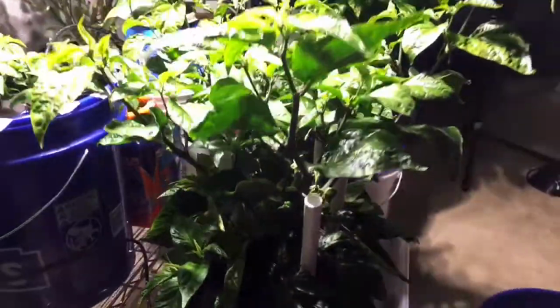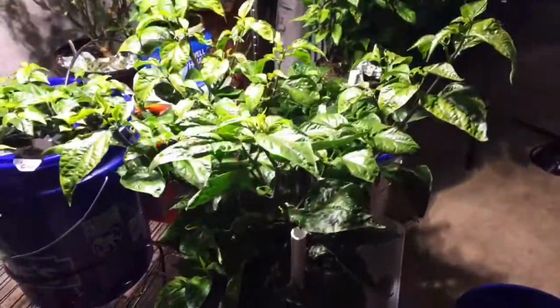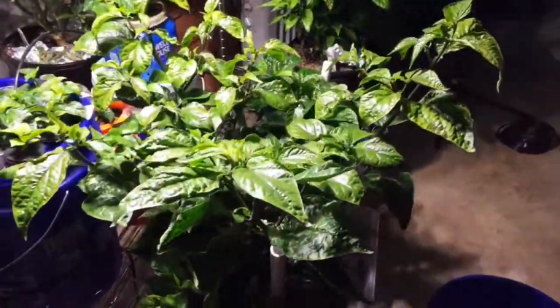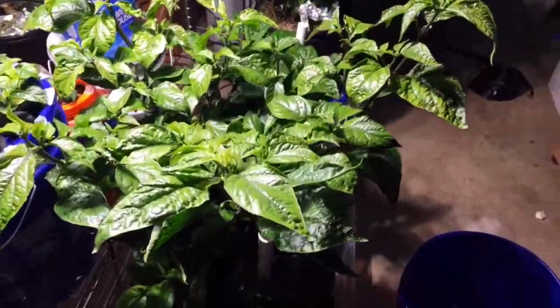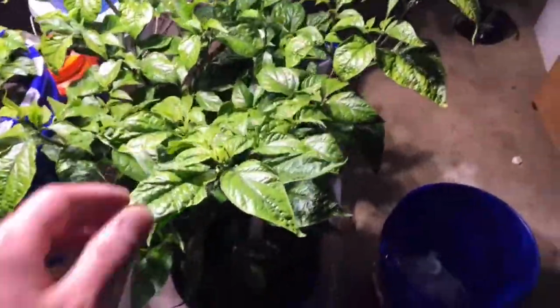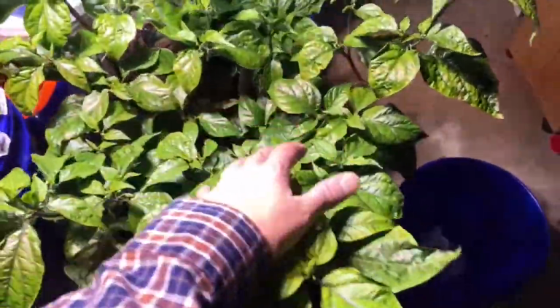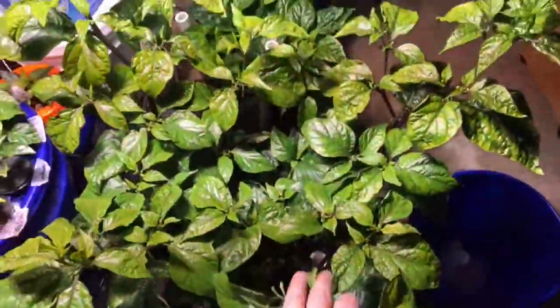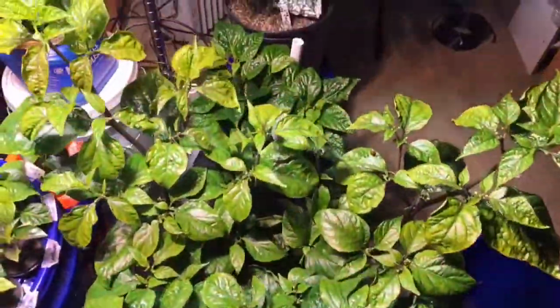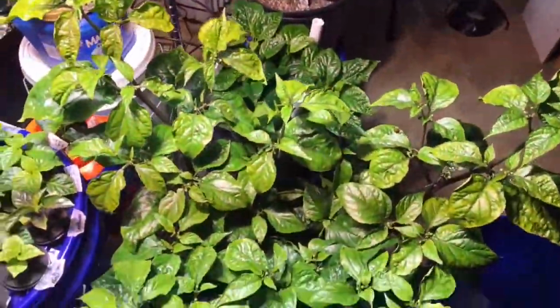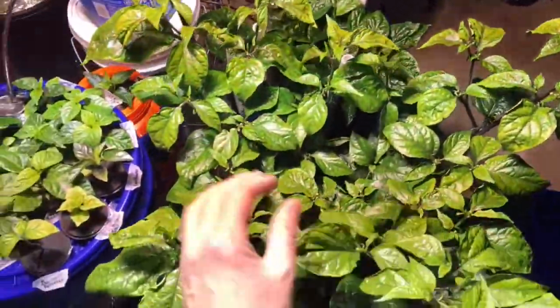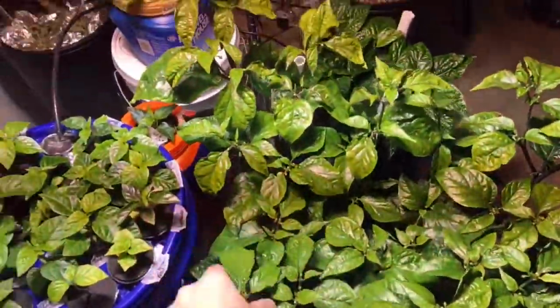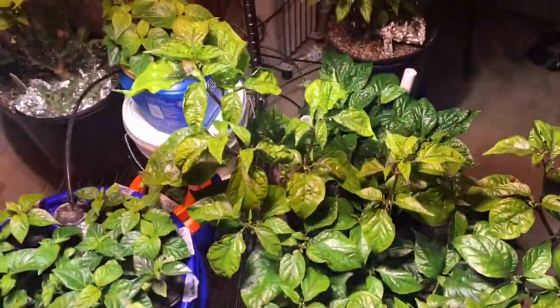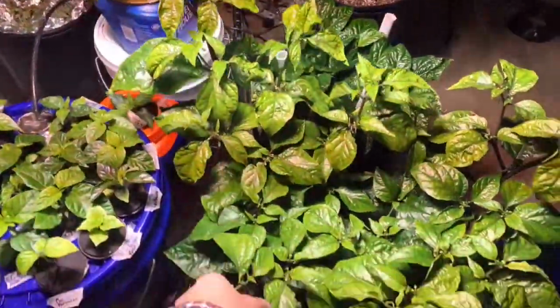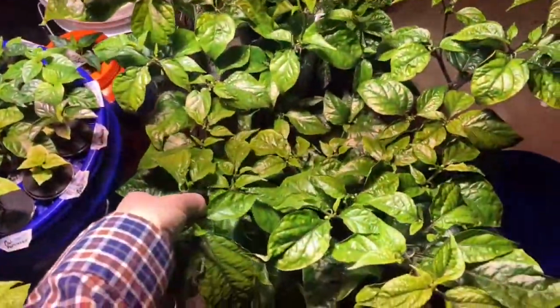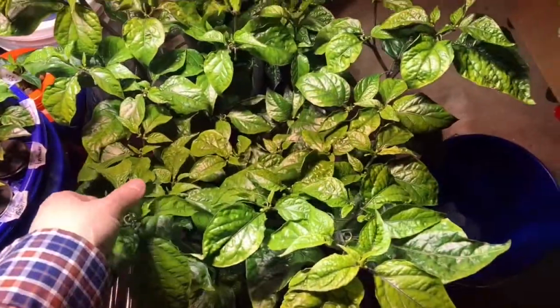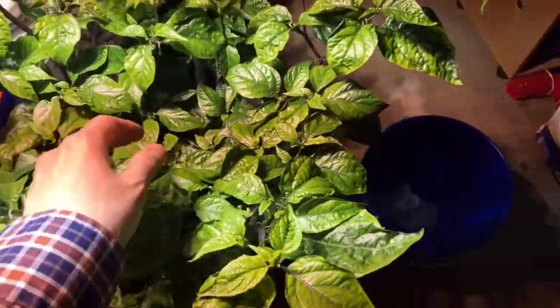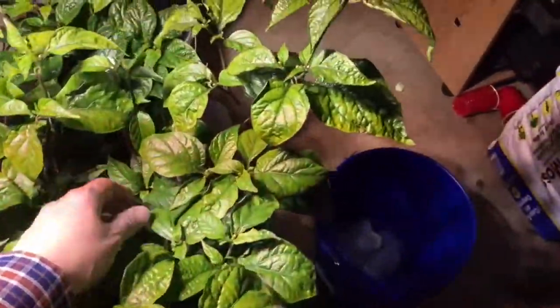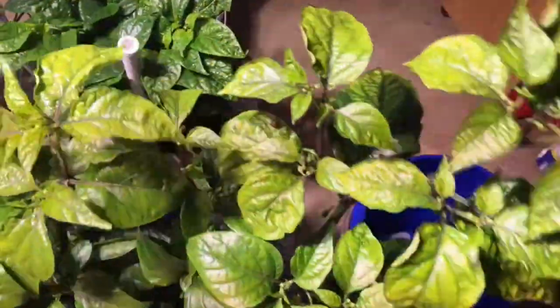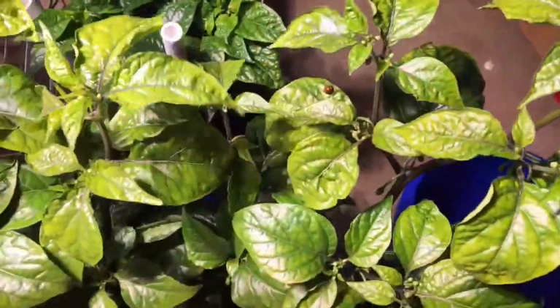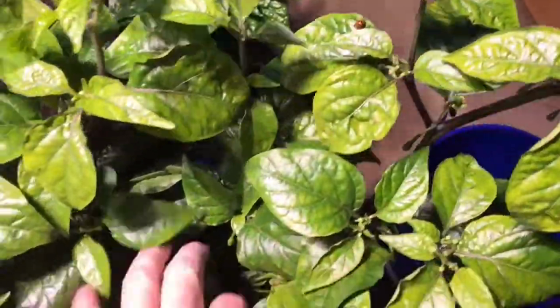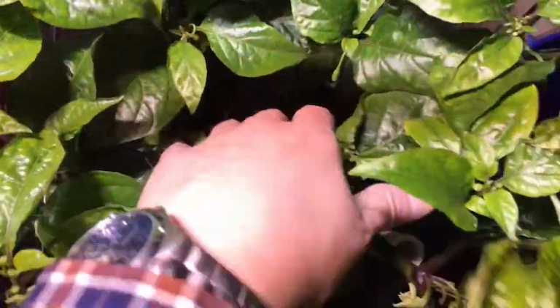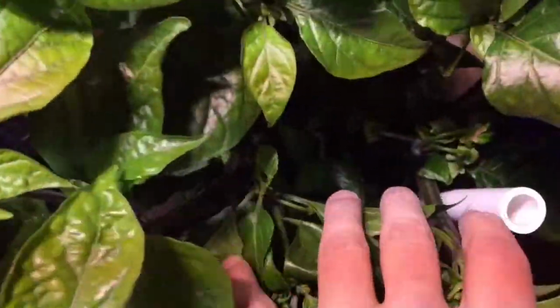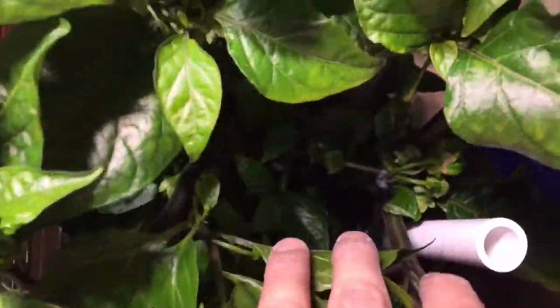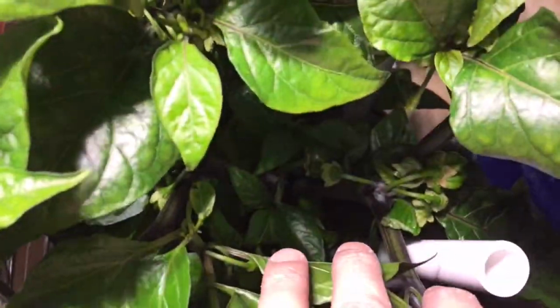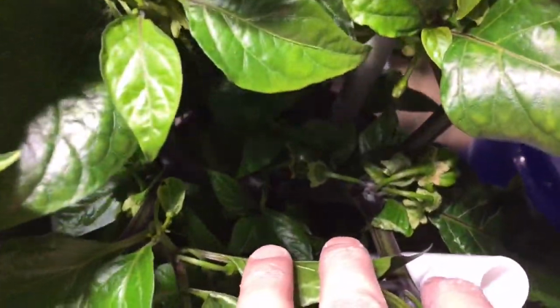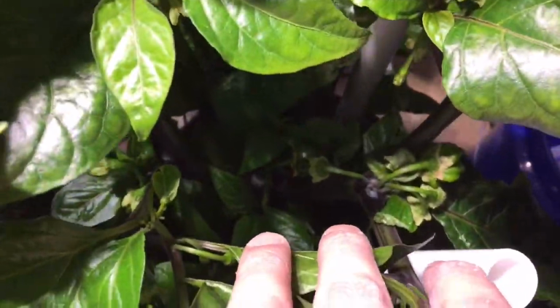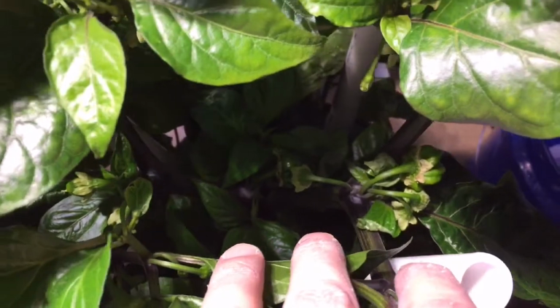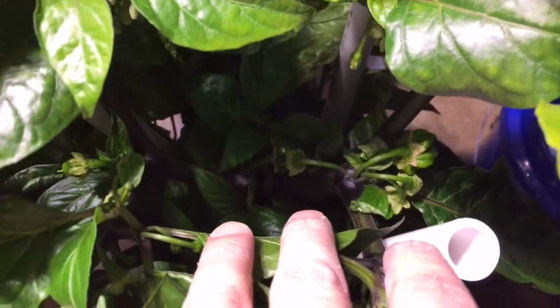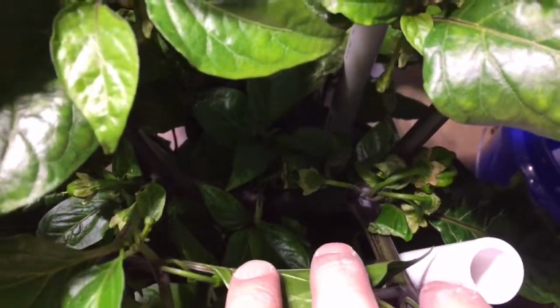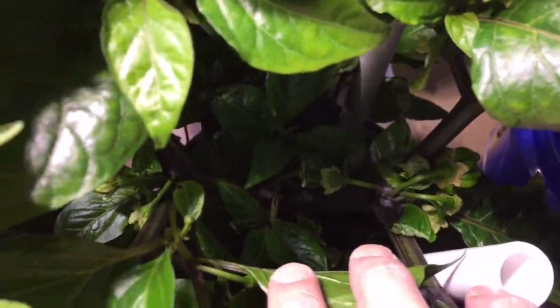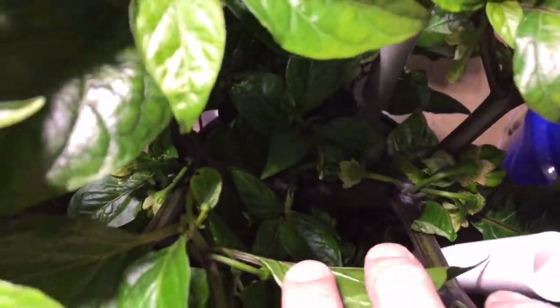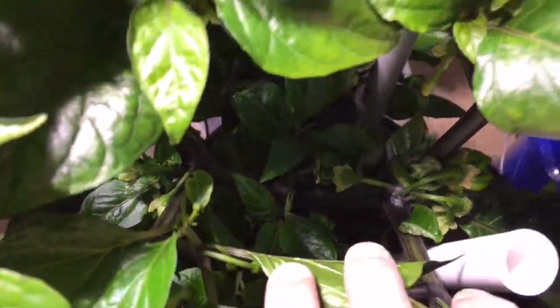Anyway, I'll give you a shot at how it's looking too — it's starting to throw out some pods, see in there.